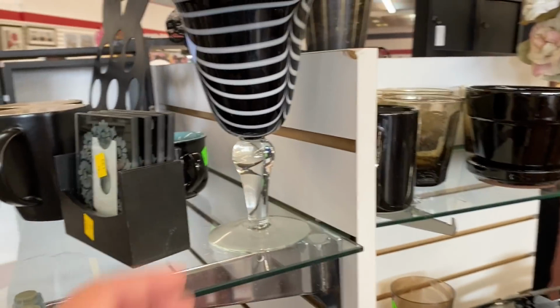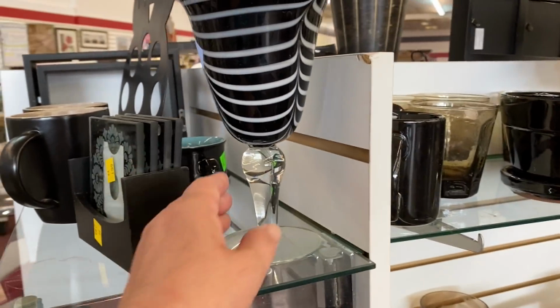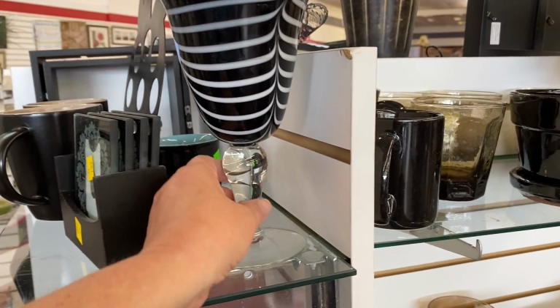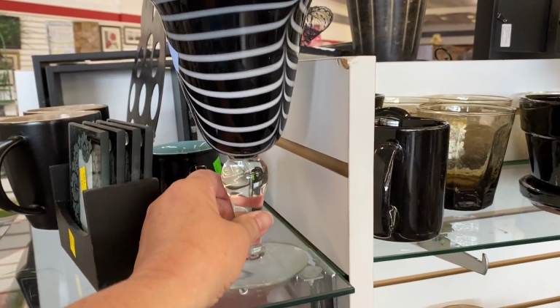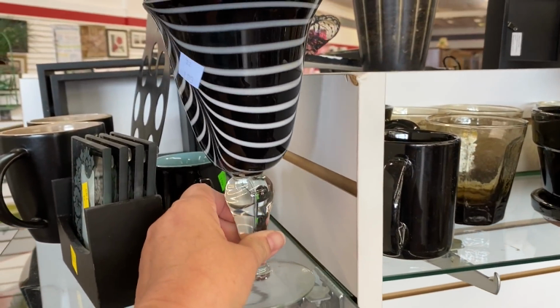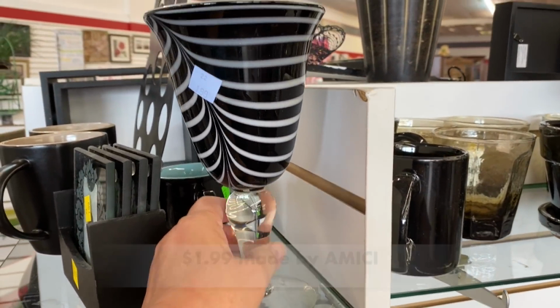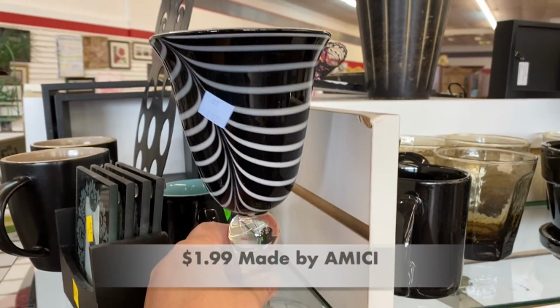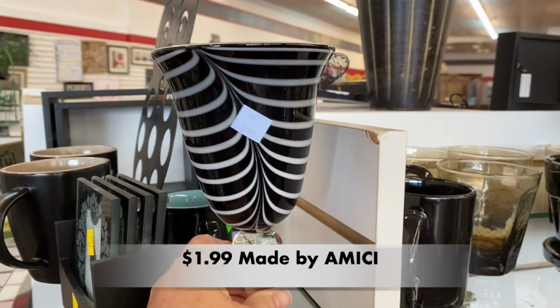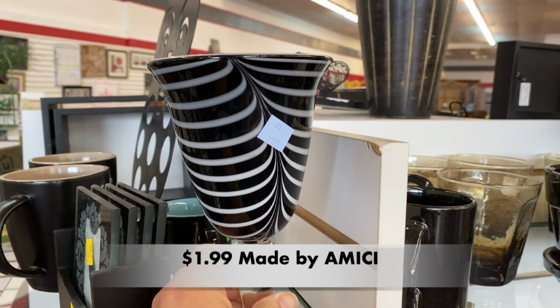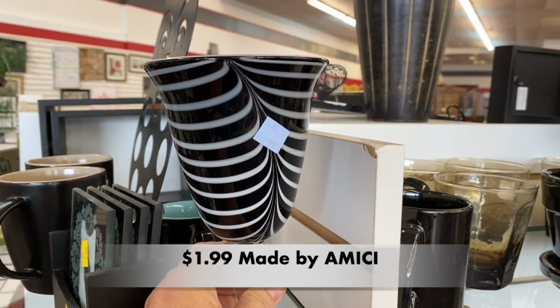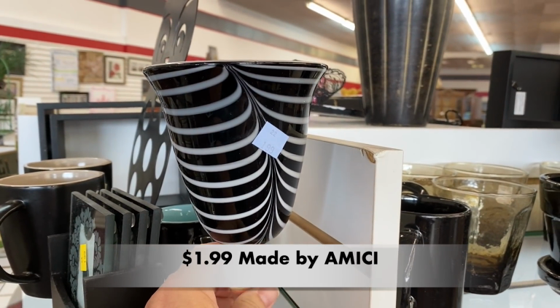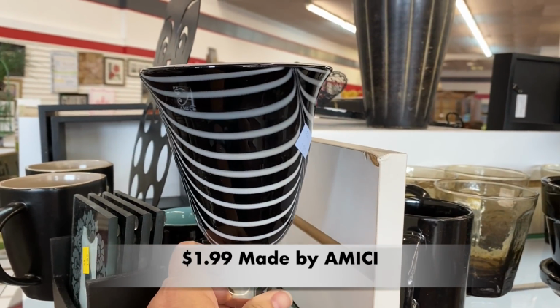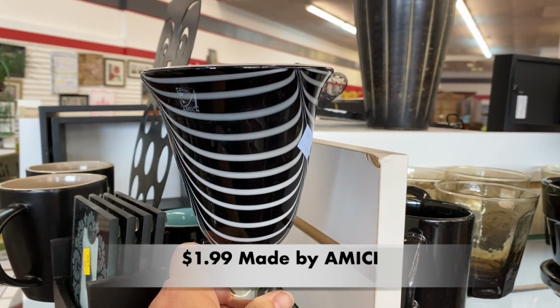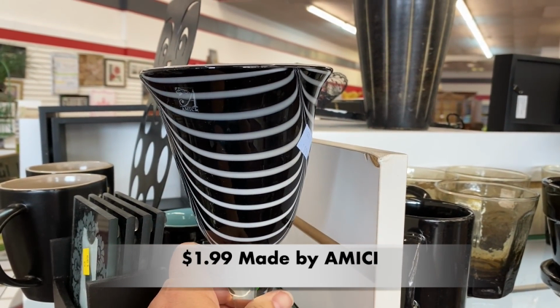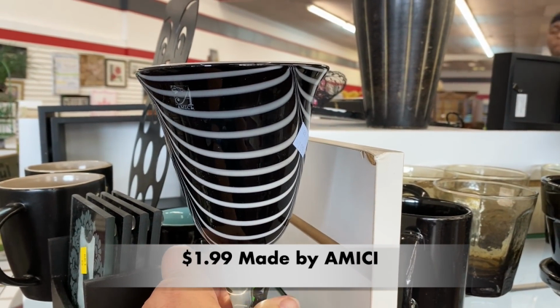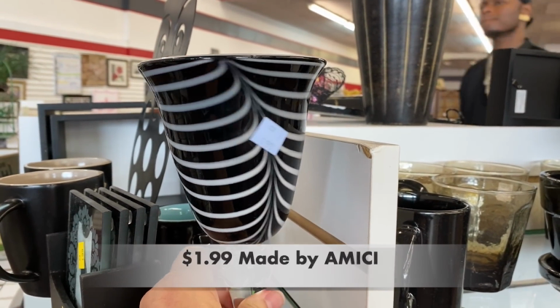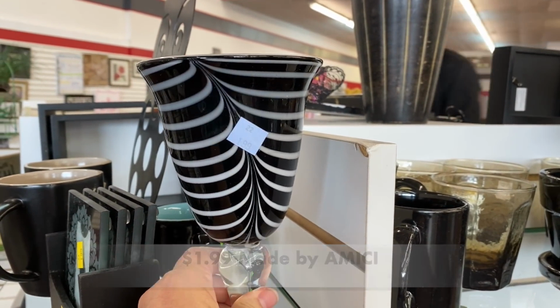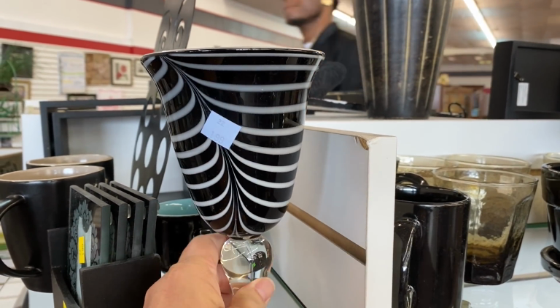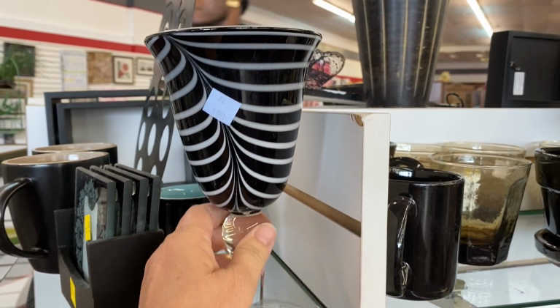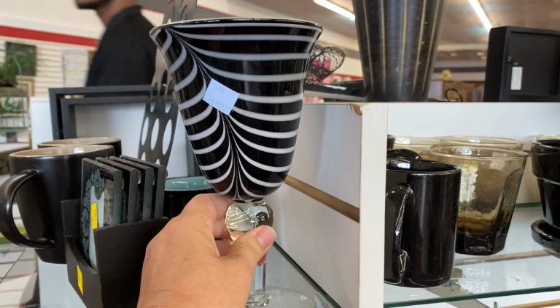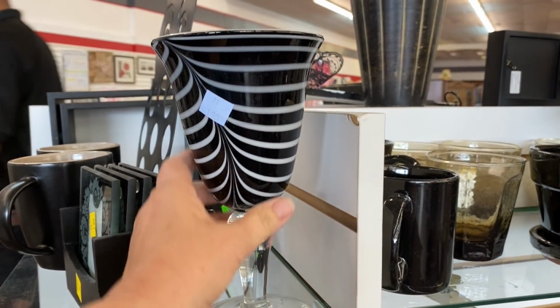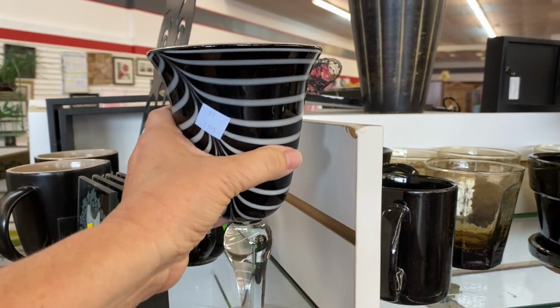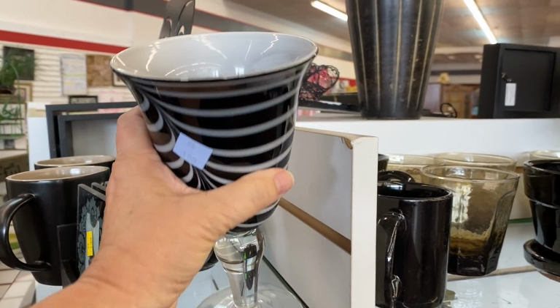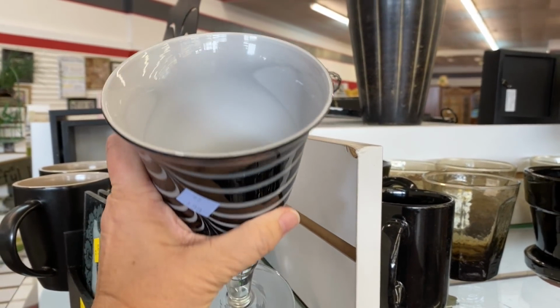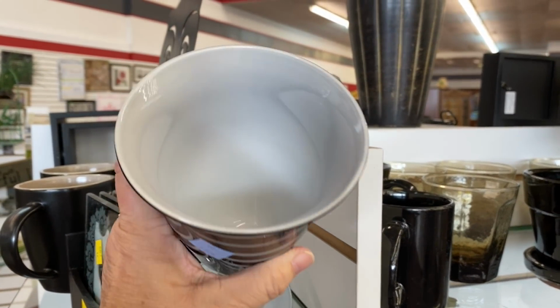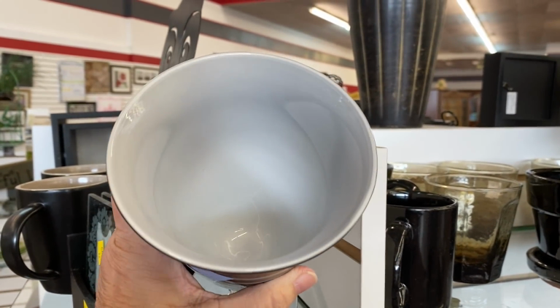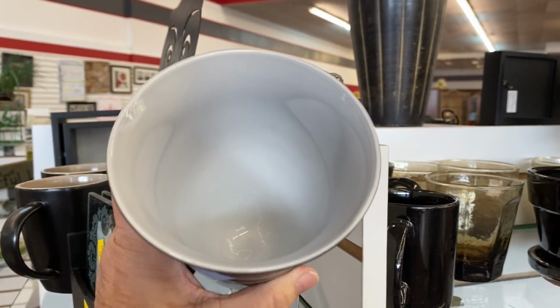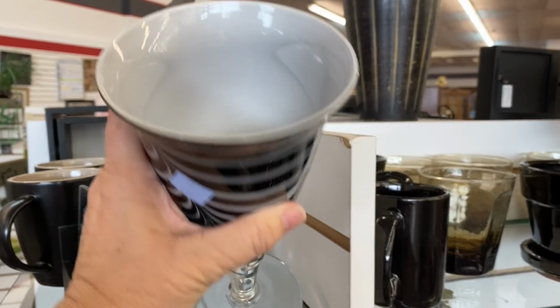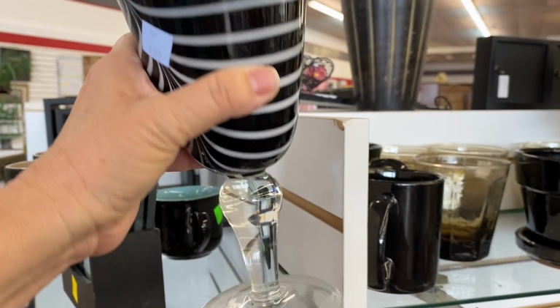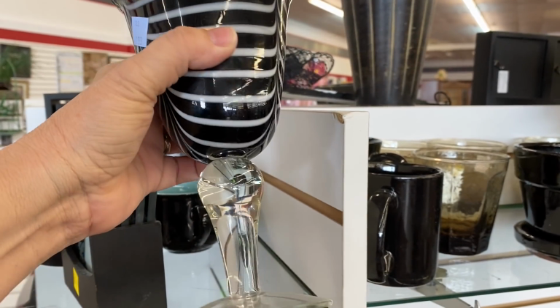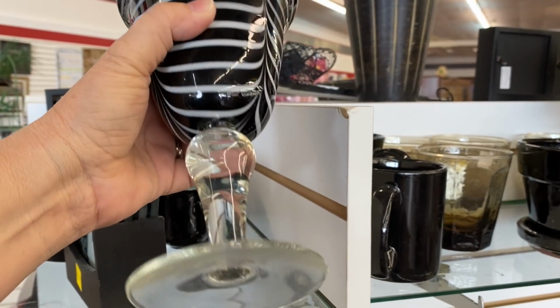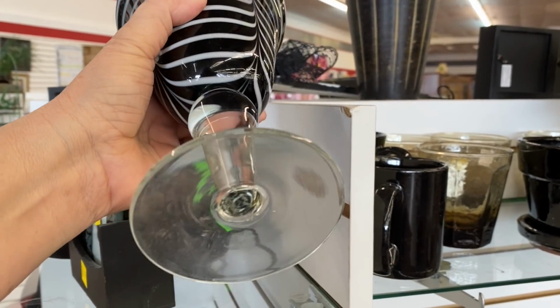I had to take a look at this stunning piece. I believe it is an art glass candle holder, but I could be wrong. The price for this could not be any better.